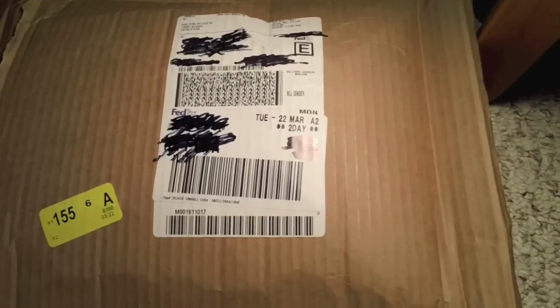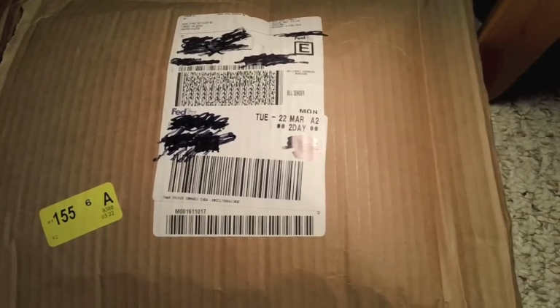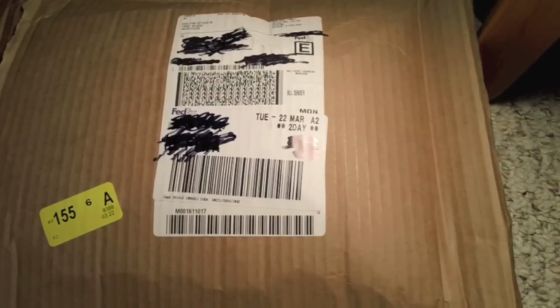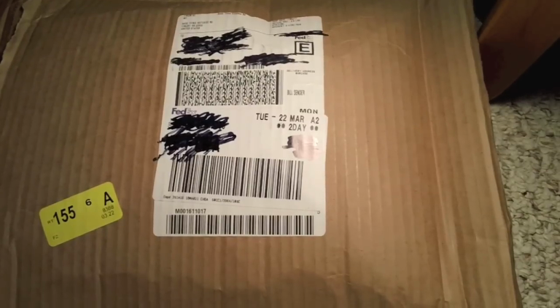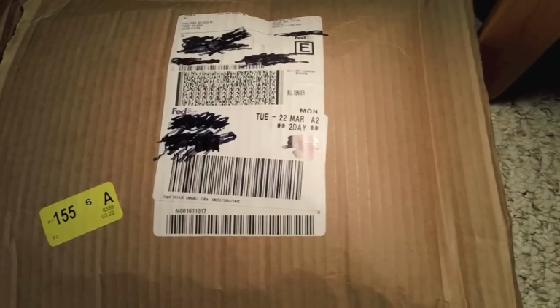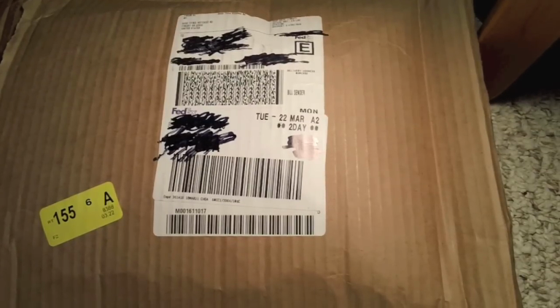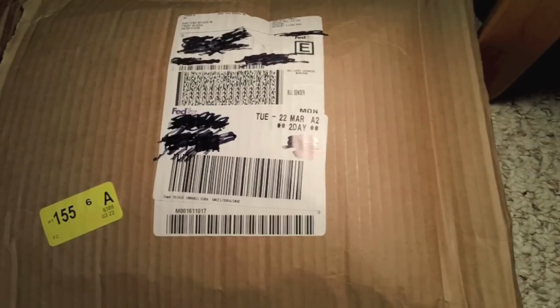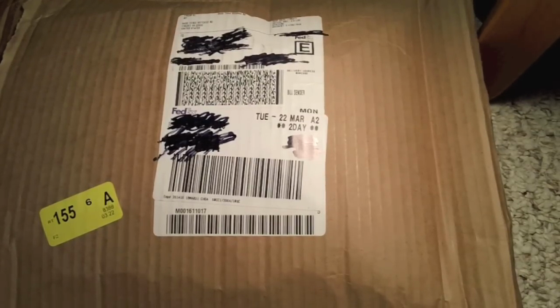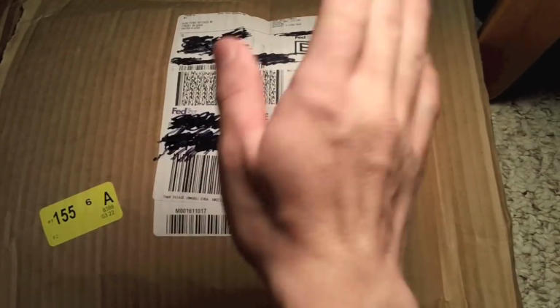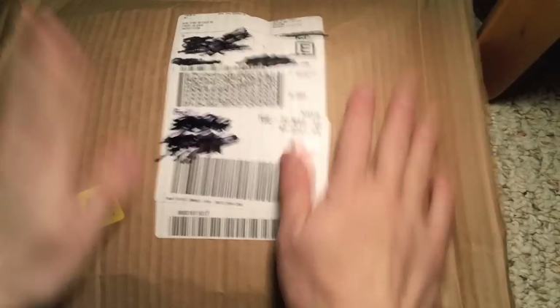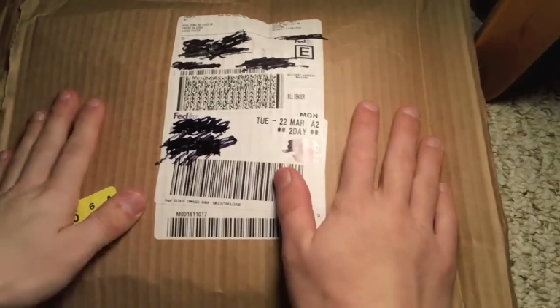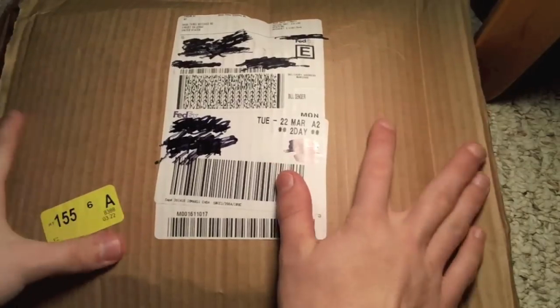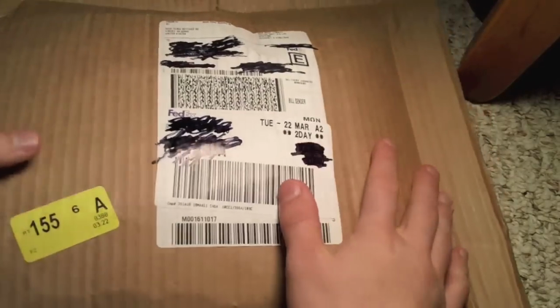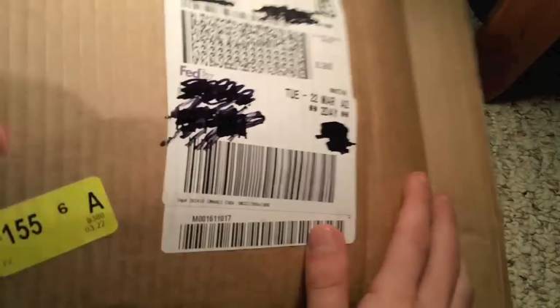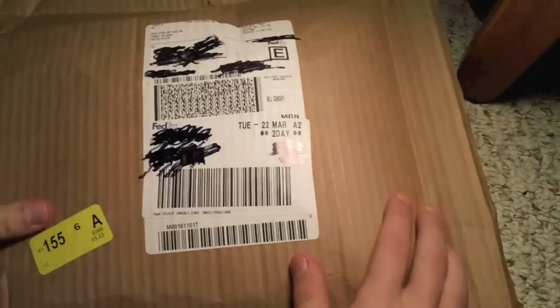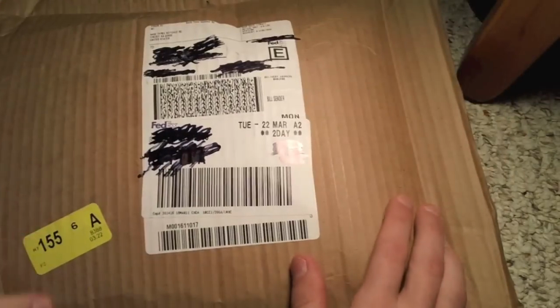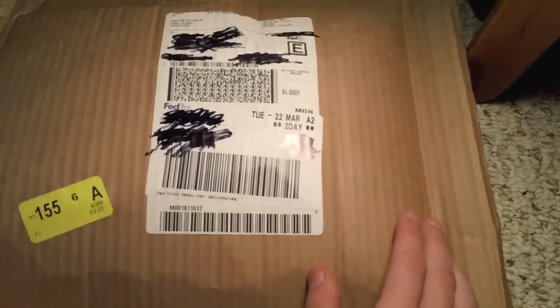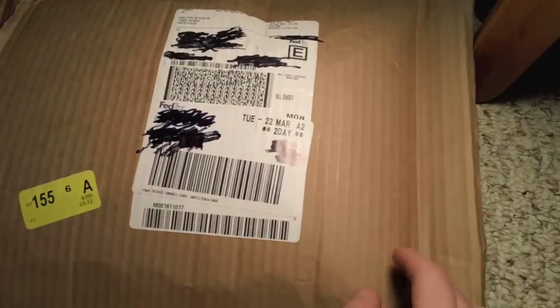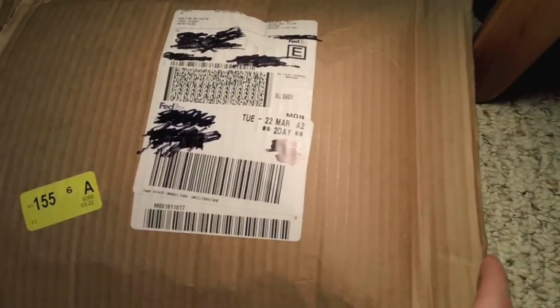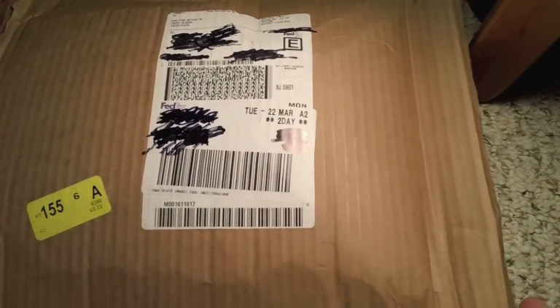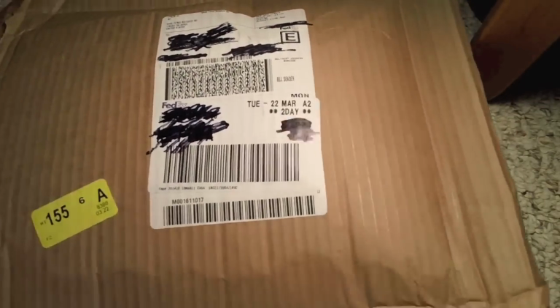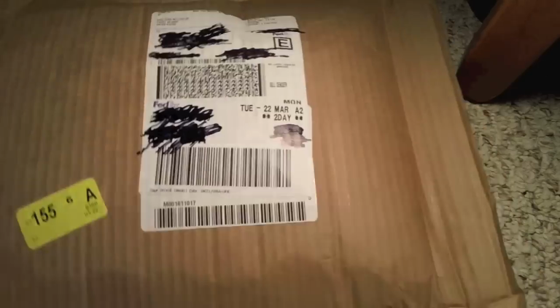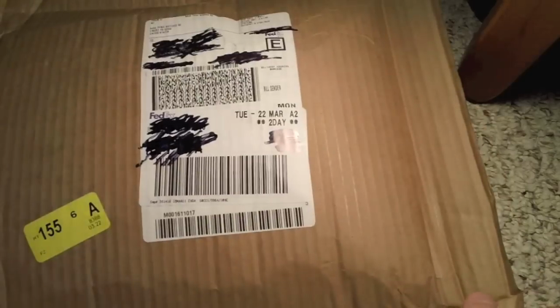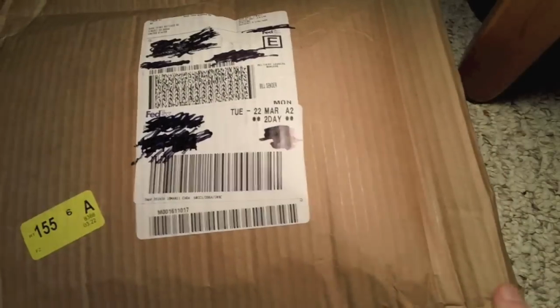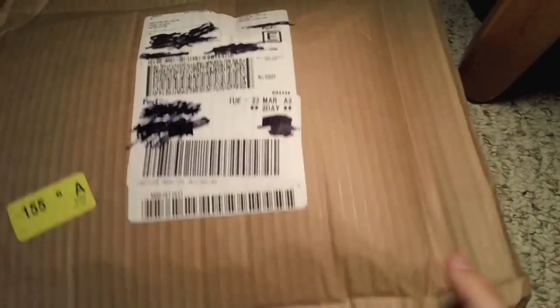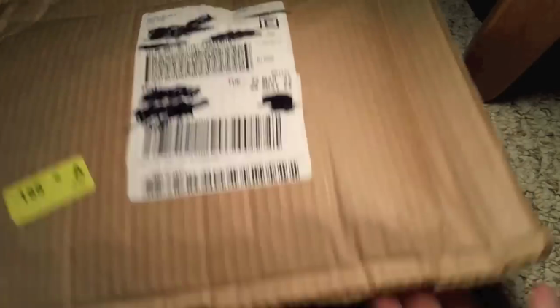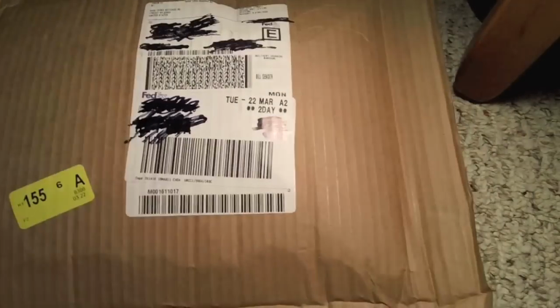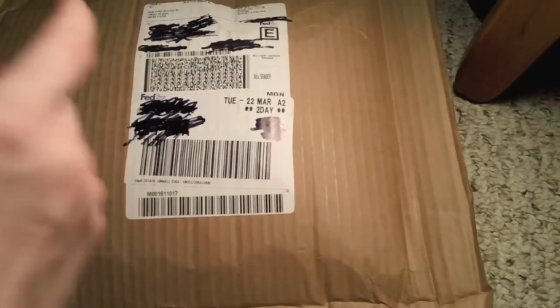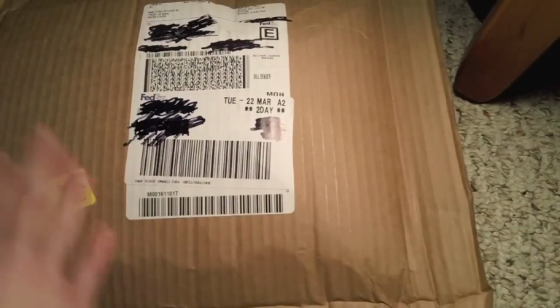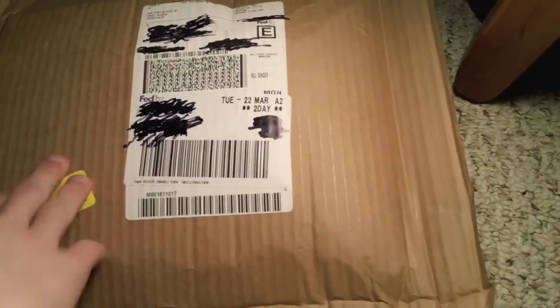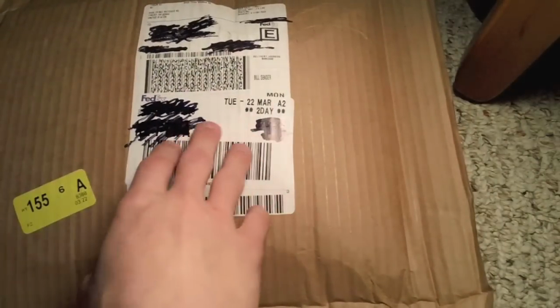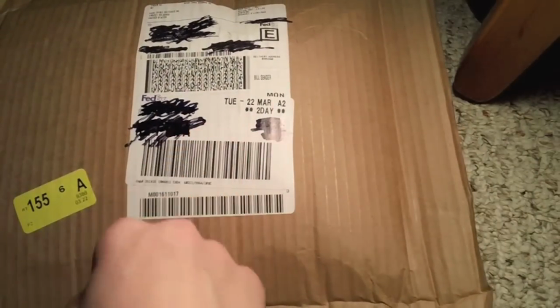What's up, YouTube? So today I have the deluxe edition of the new Green Day CD, Awesome as Fuck. So I'm going to unbox this now.